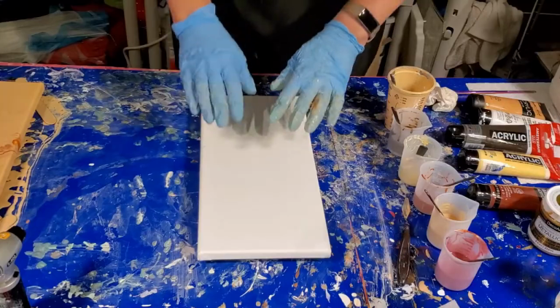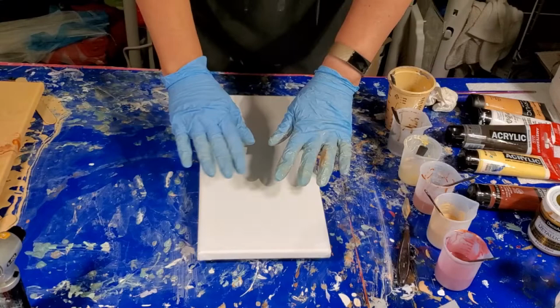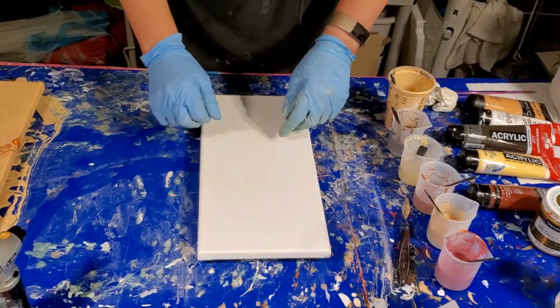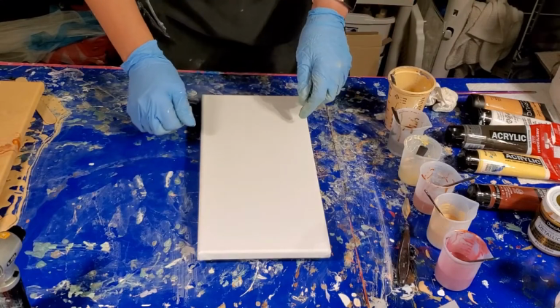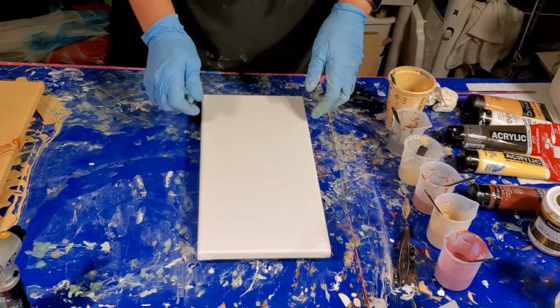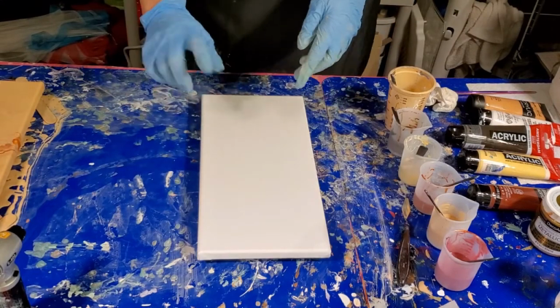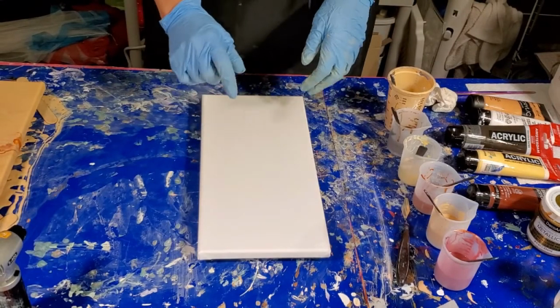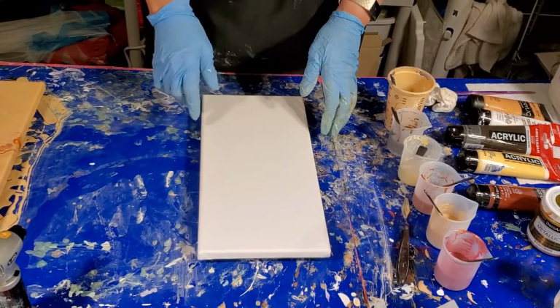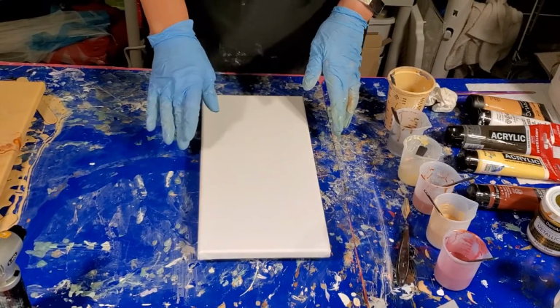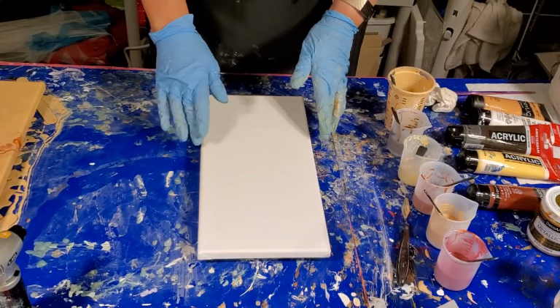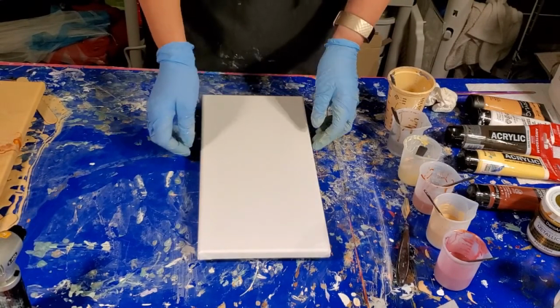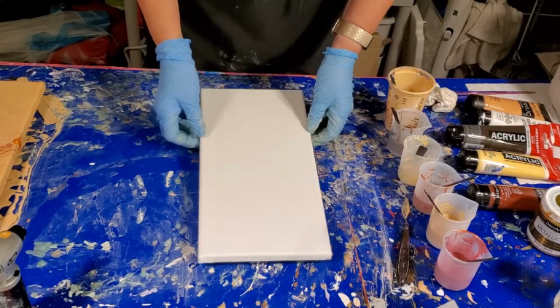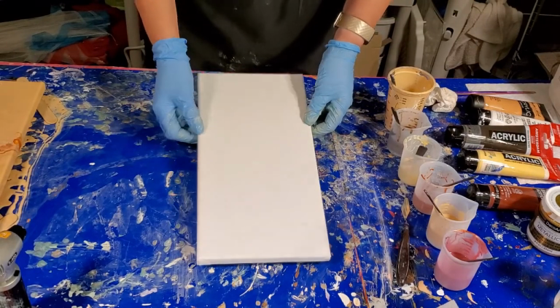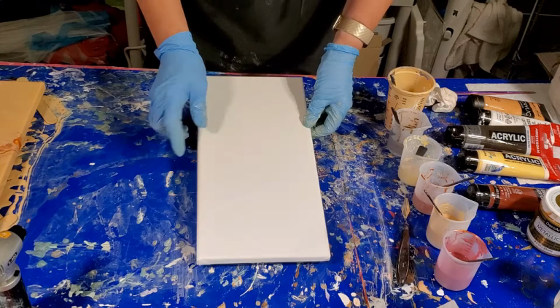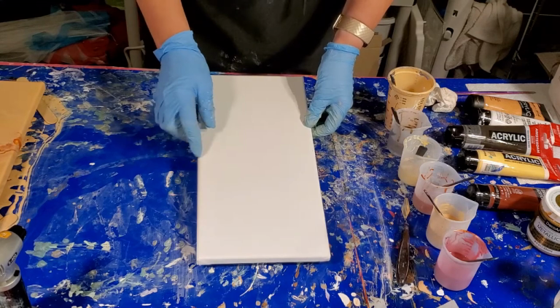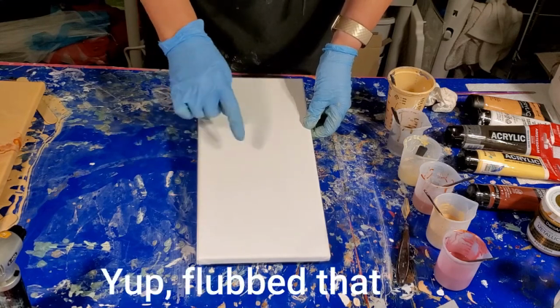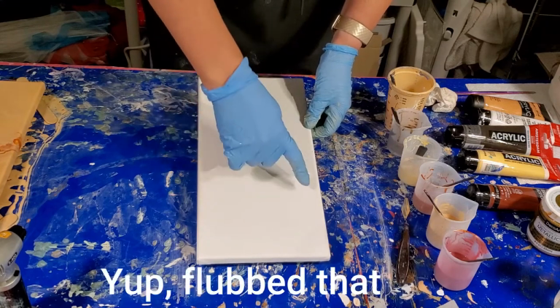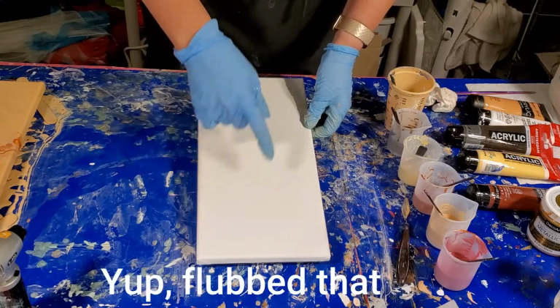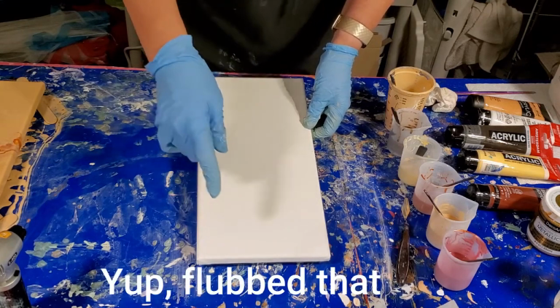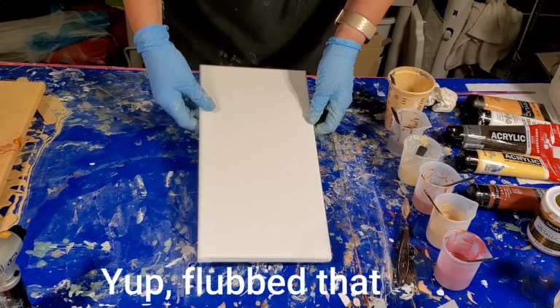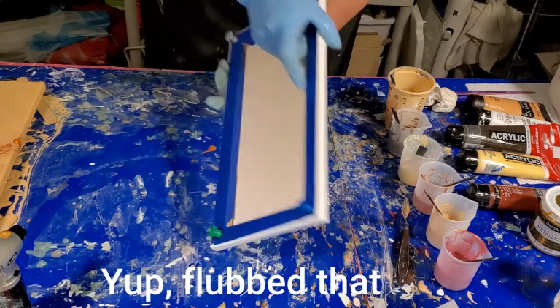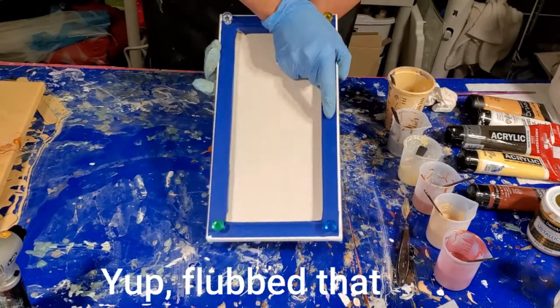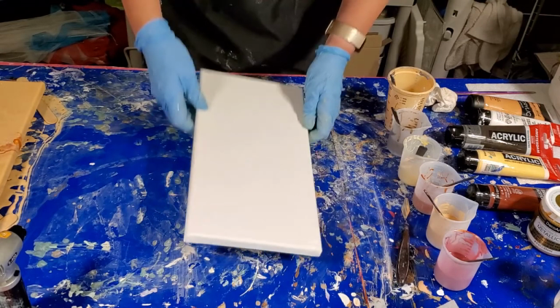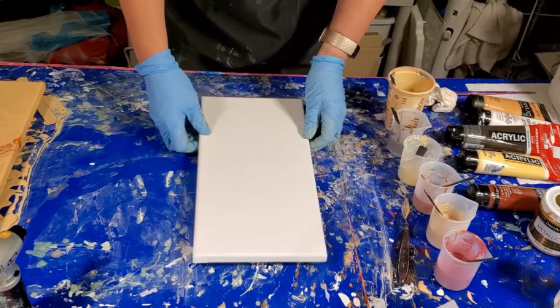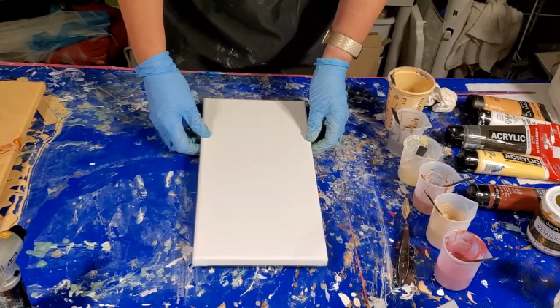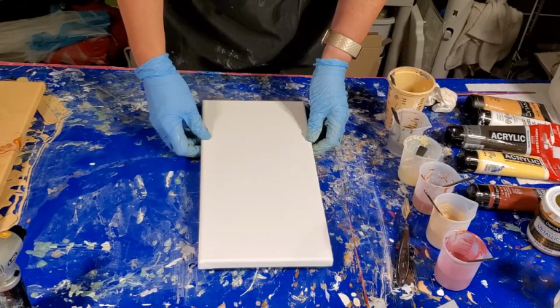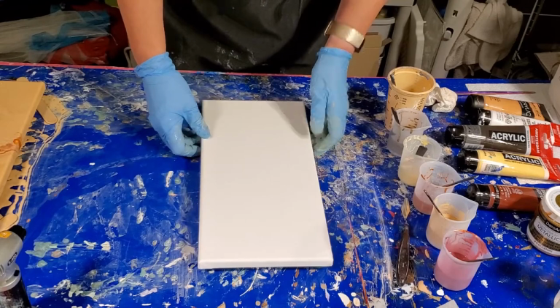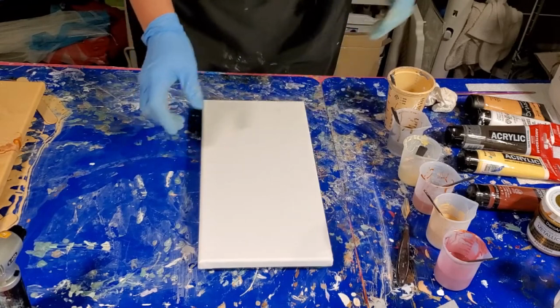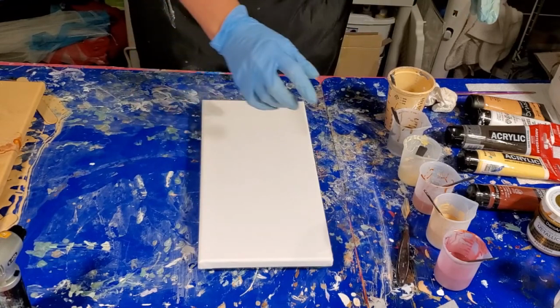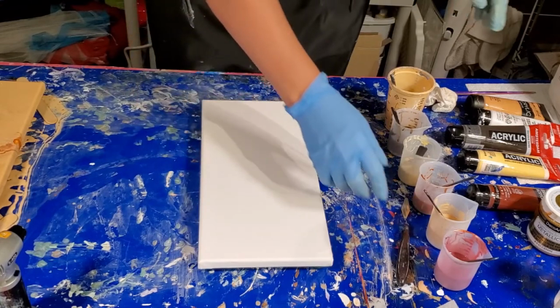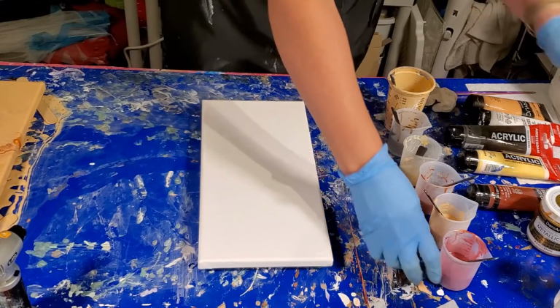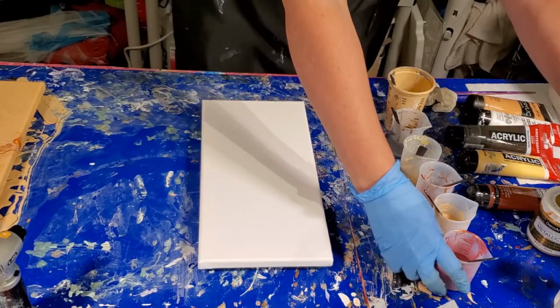Hi everyone and welcome back to my studio. We're just going to do a little quickie with some leftovers. This is a 7 by 14 canvas taped and pushpinned on the back. And we're going to go through the colors real quick.